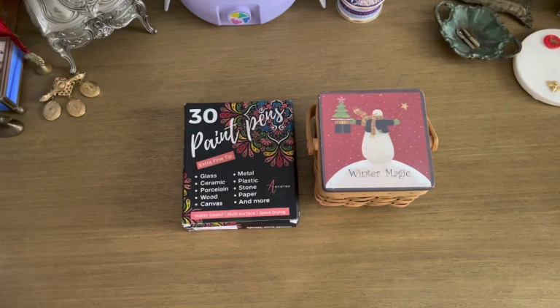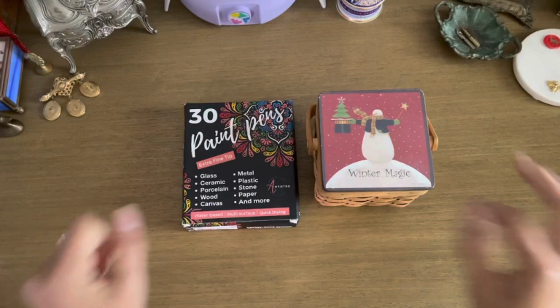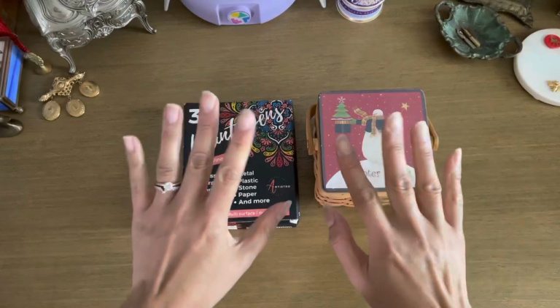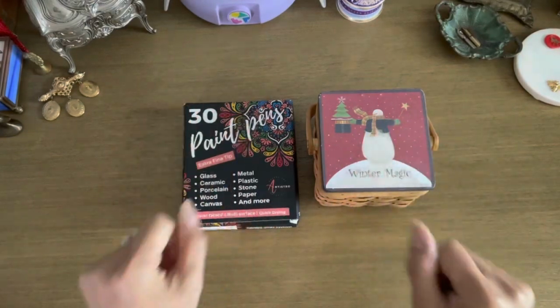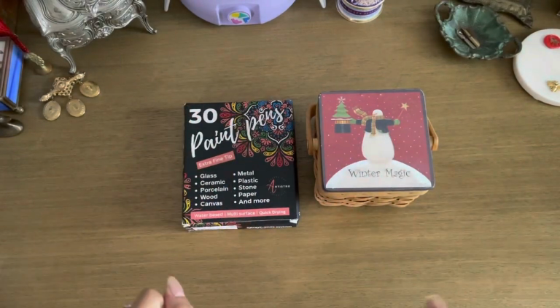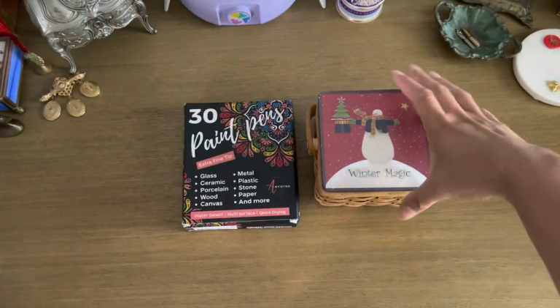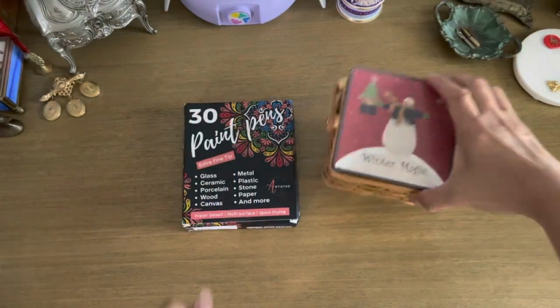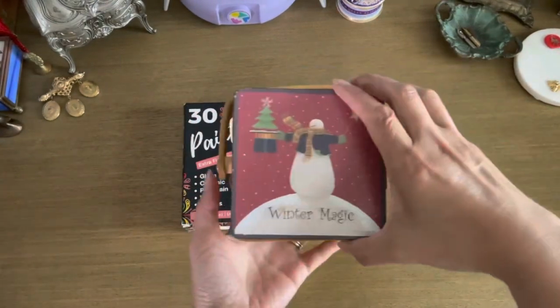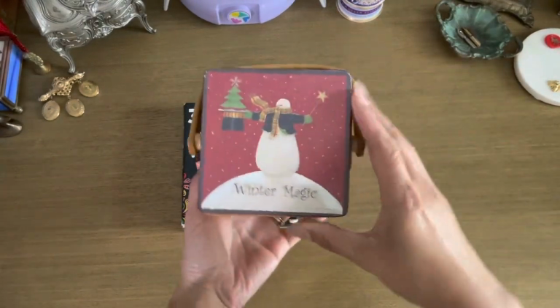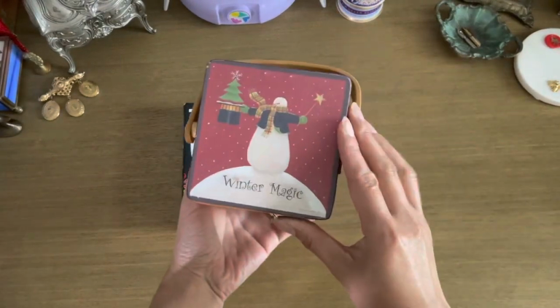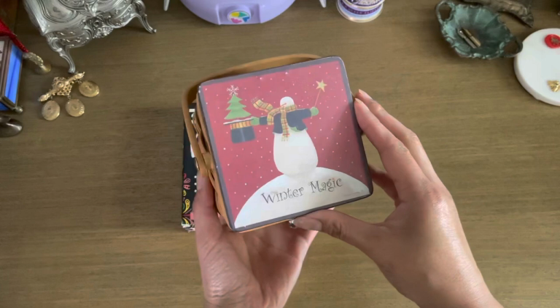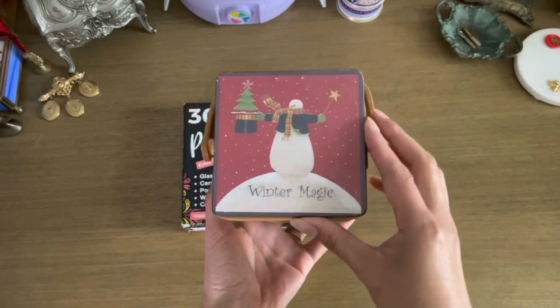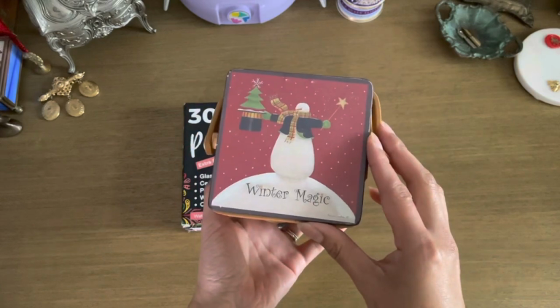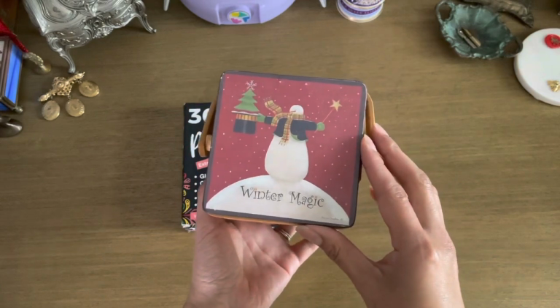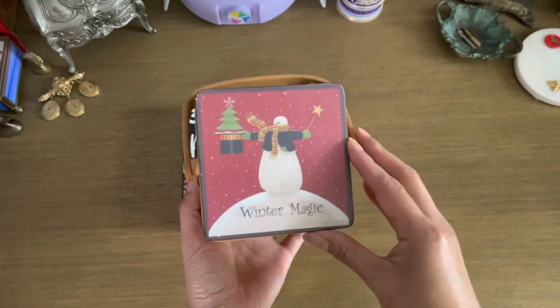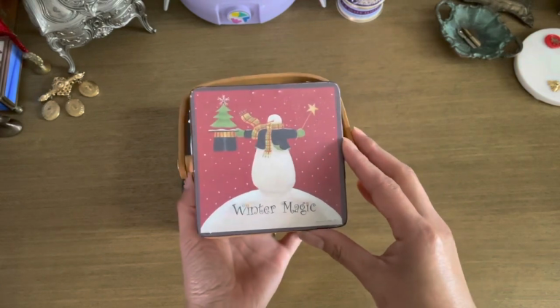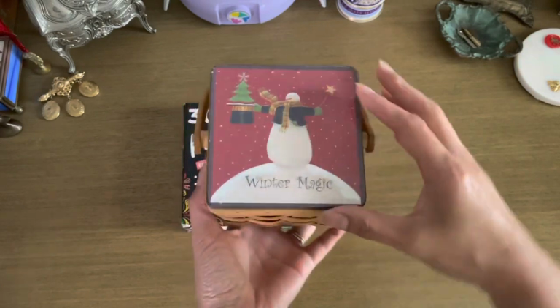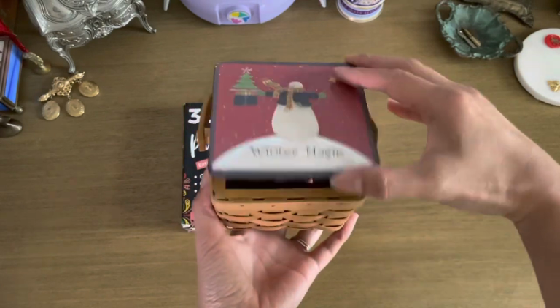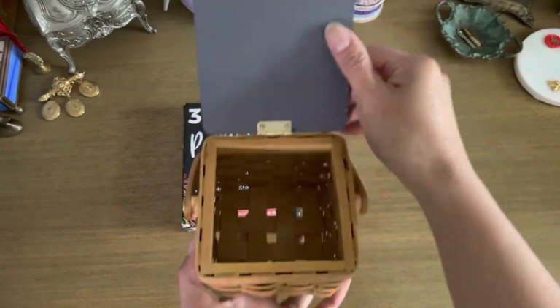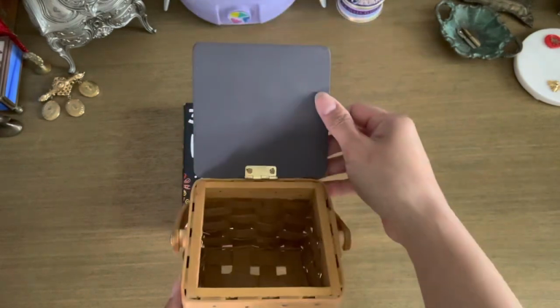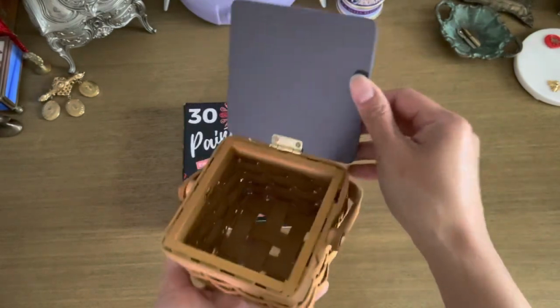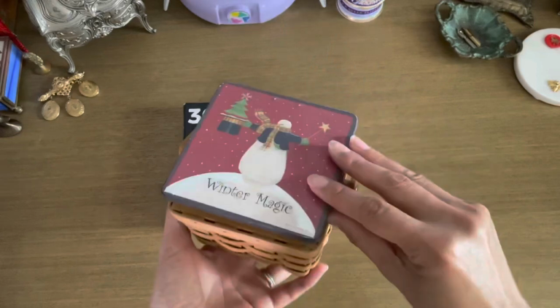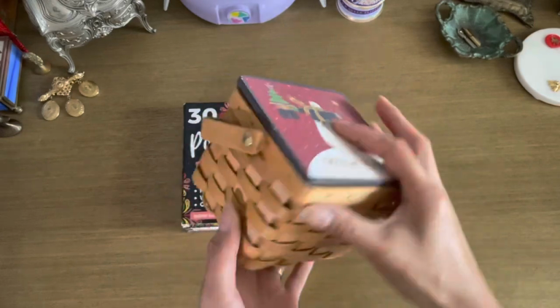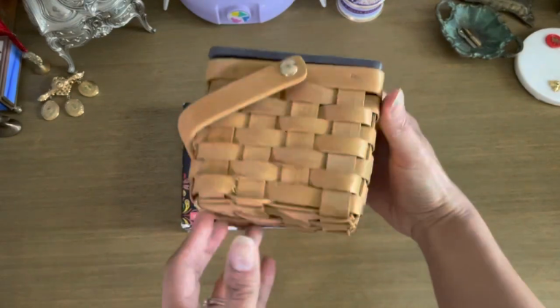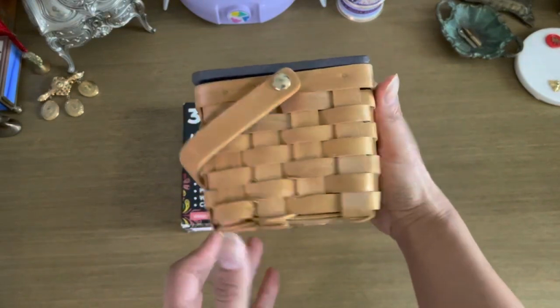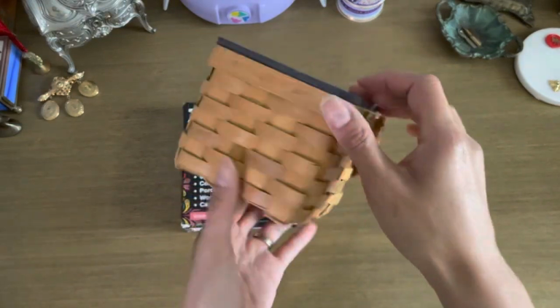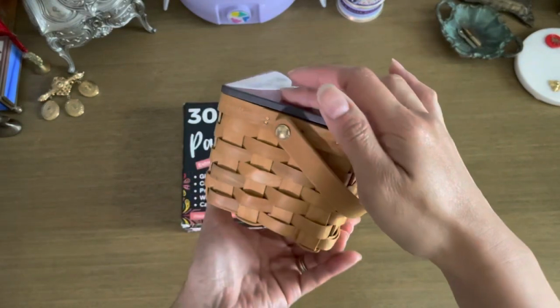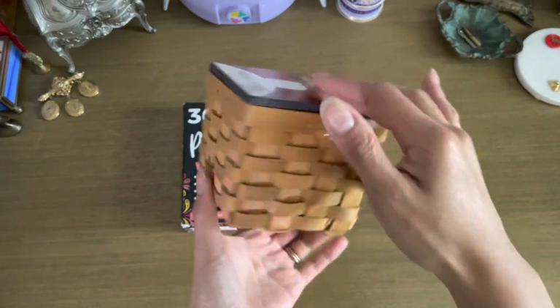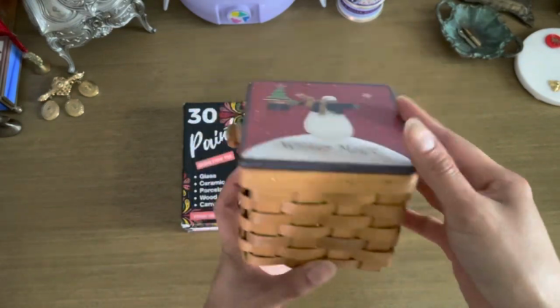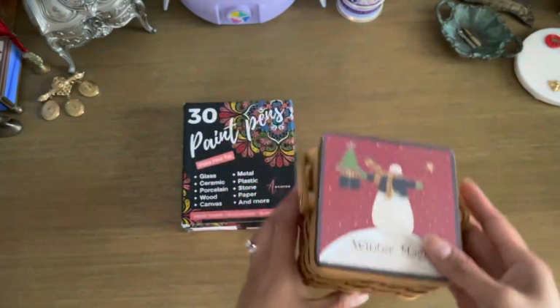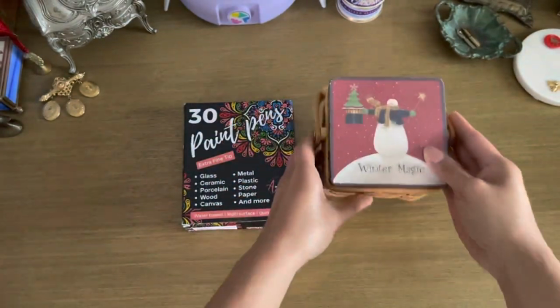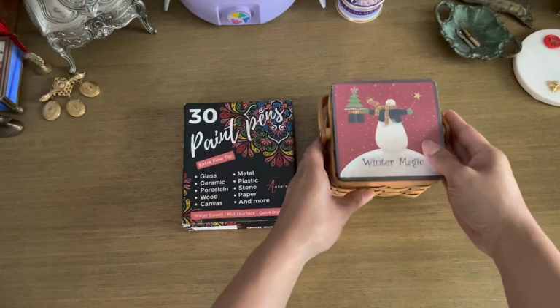Hey, welcome back to another video. This time I'm going to be repainting this thrifted basket that I got a while back. It's really cute, it's part of my little cottage core desk area, and I thought I would recover the top using paint pens.